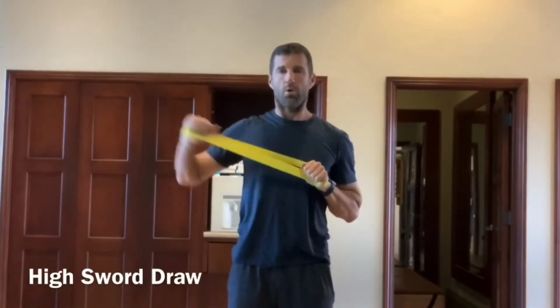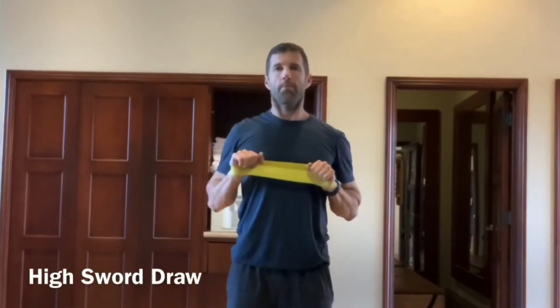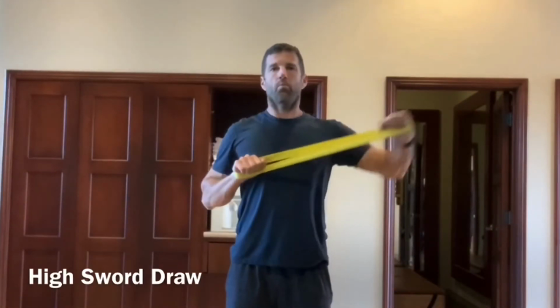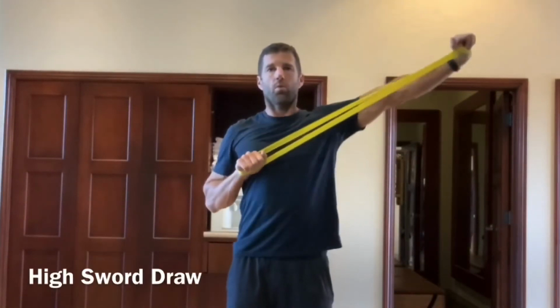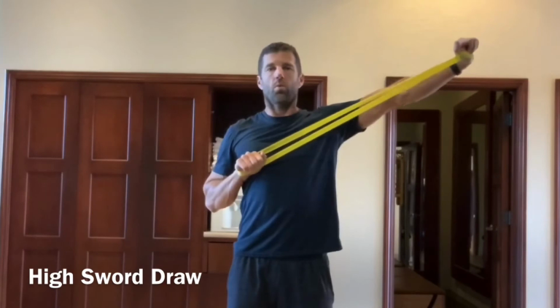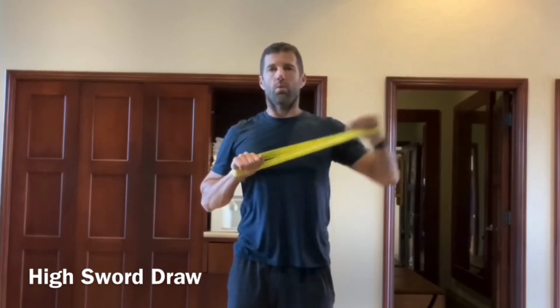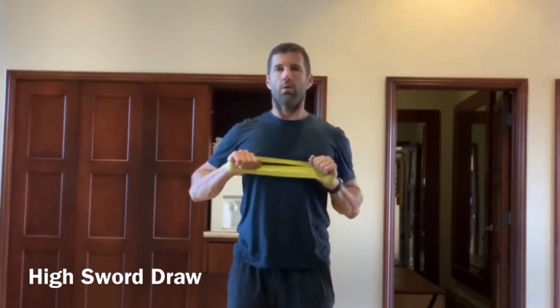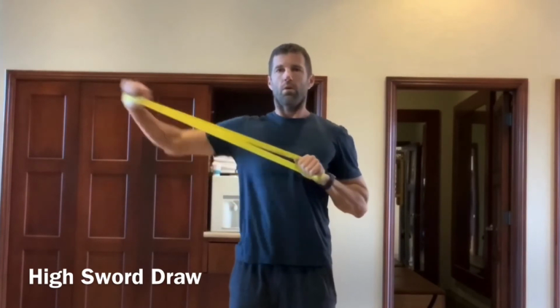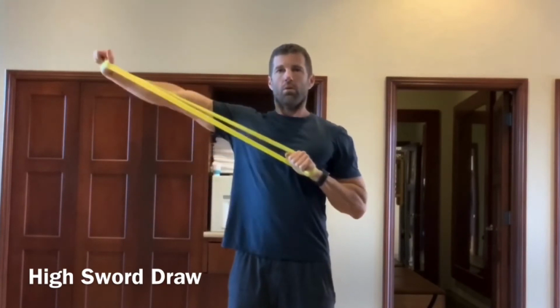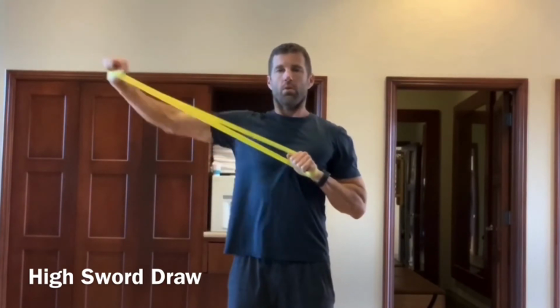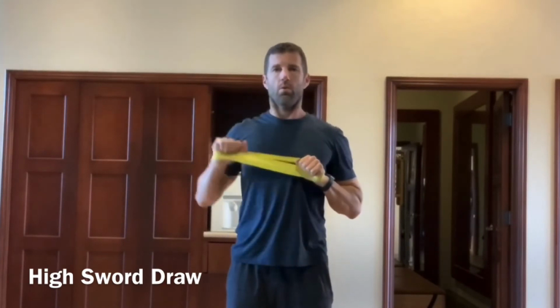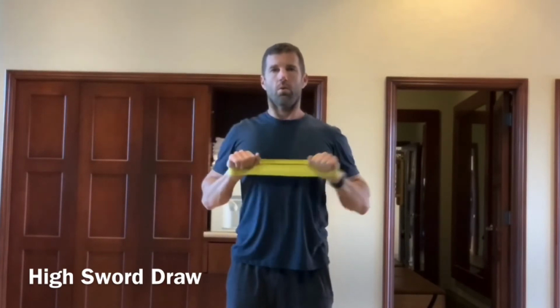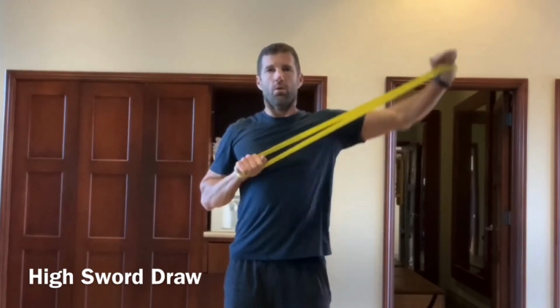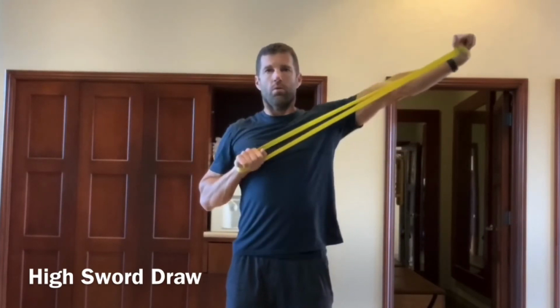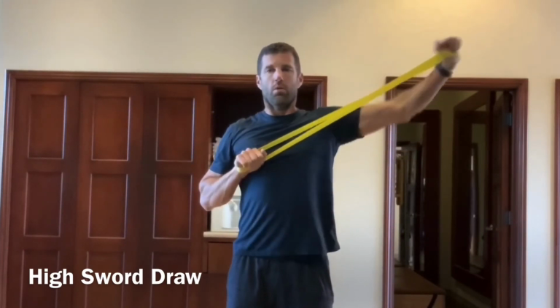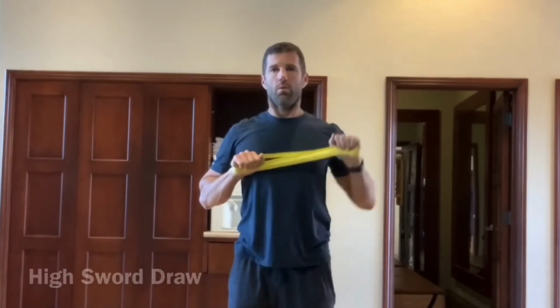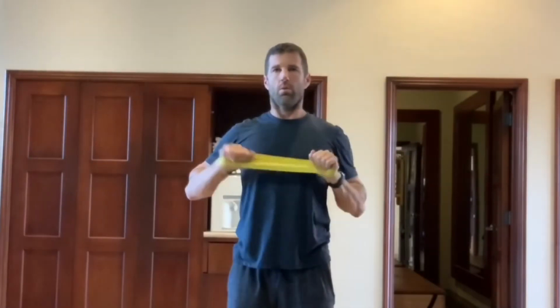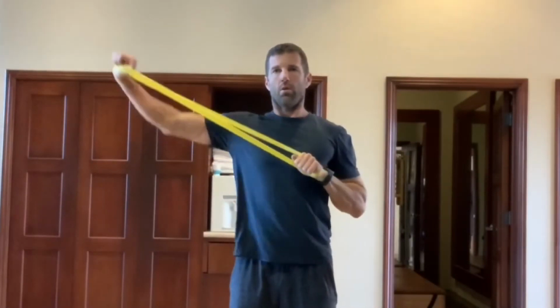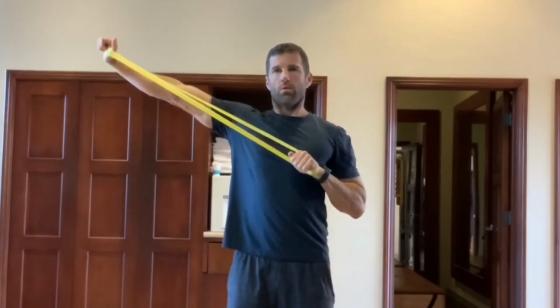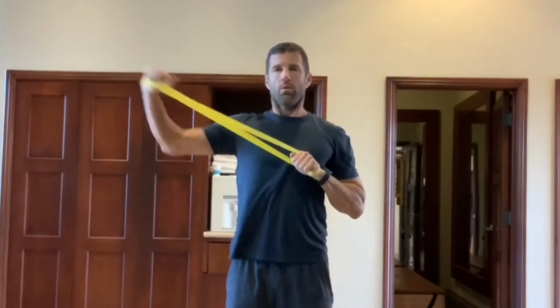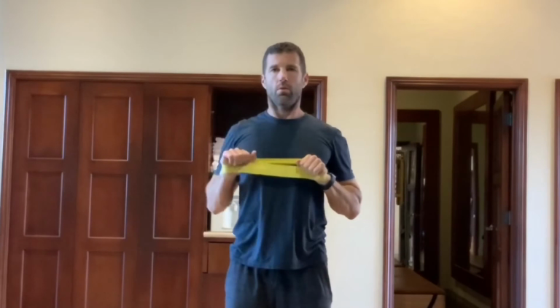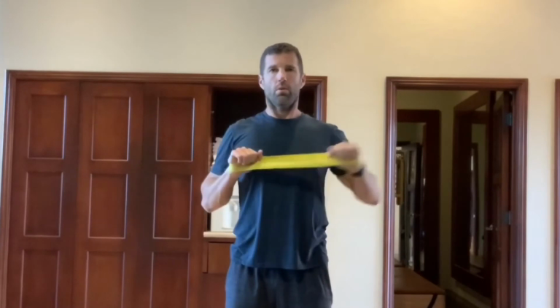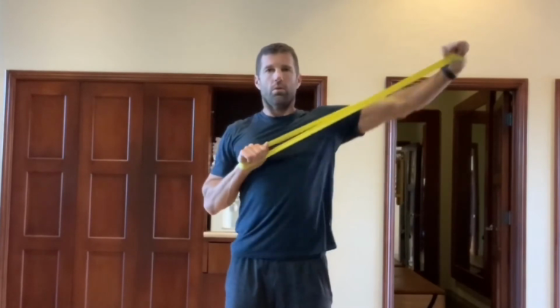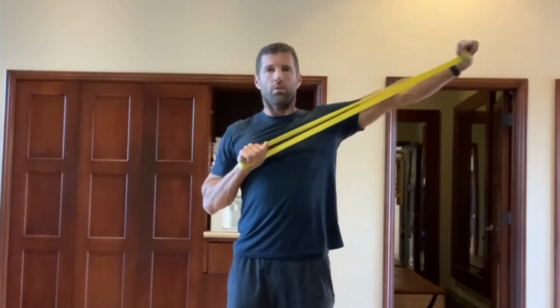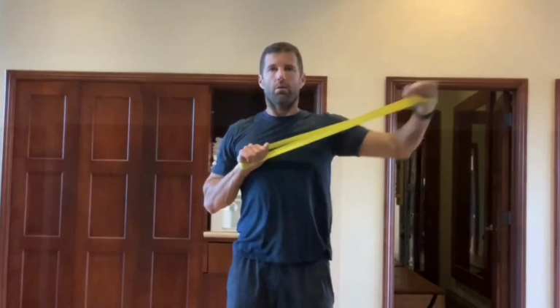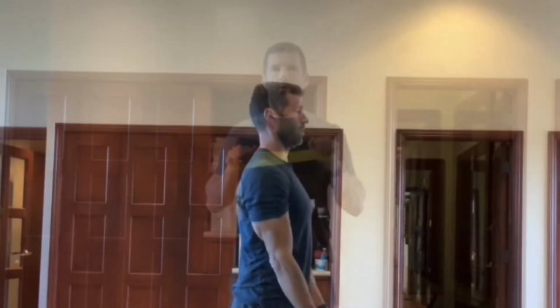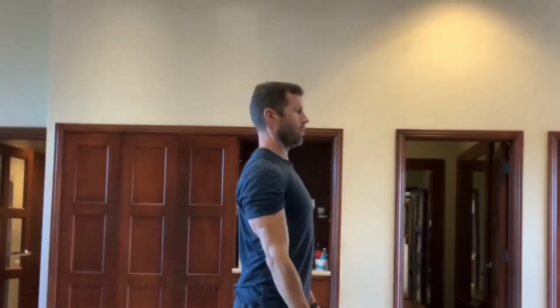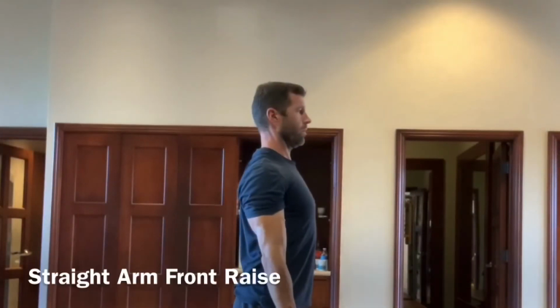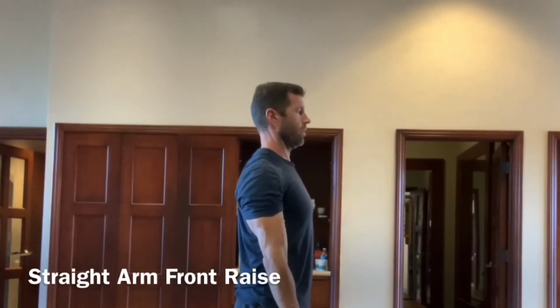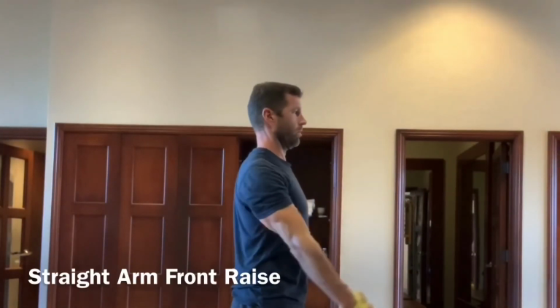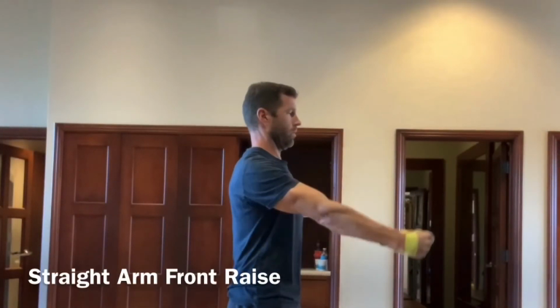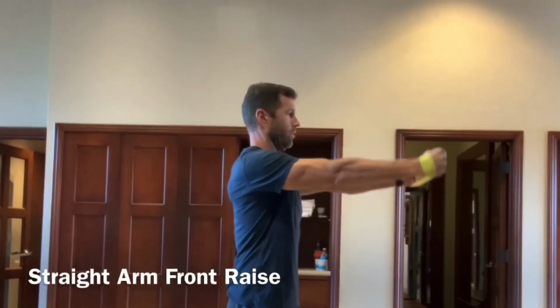Then we're going to work into an alternating high sword draw. This one can come from the hip or it can come from just under the chest. I like this position a little bit better as it tends to have a little bit better angle.